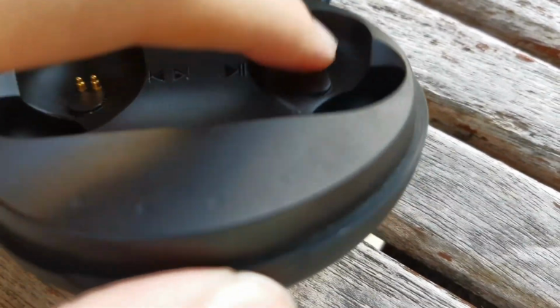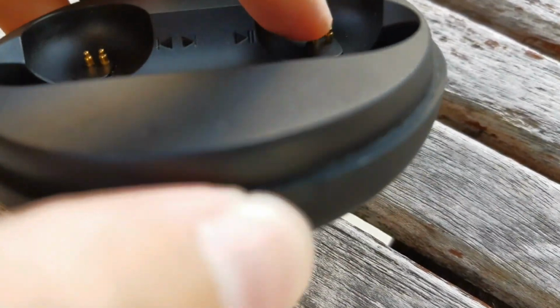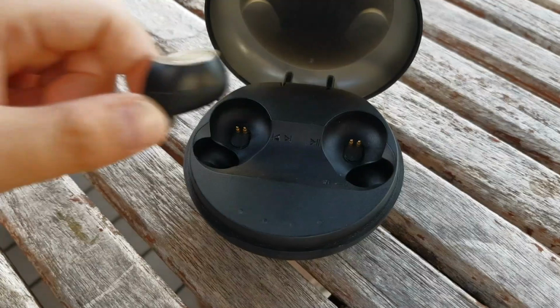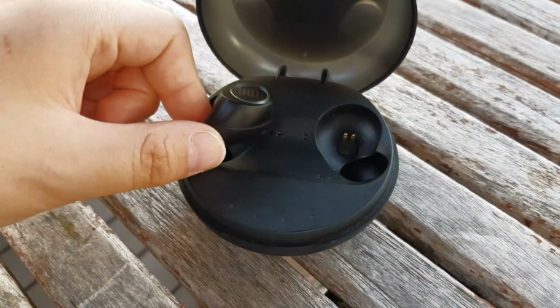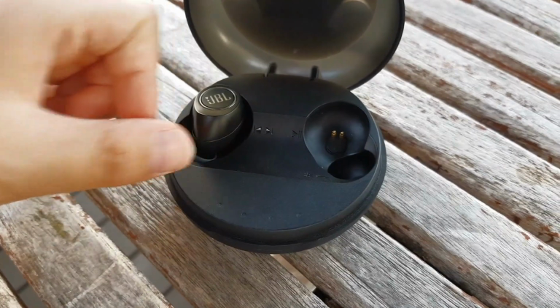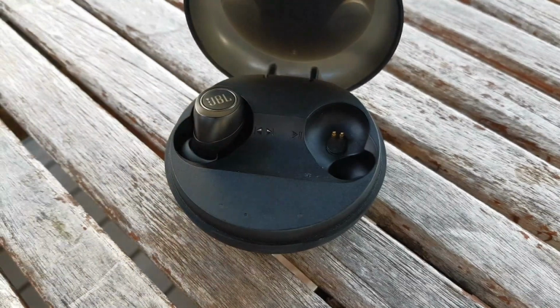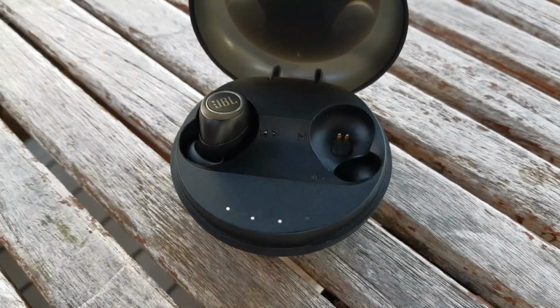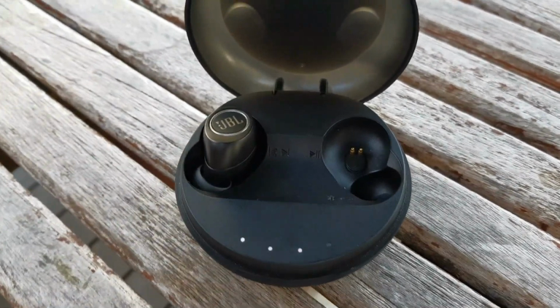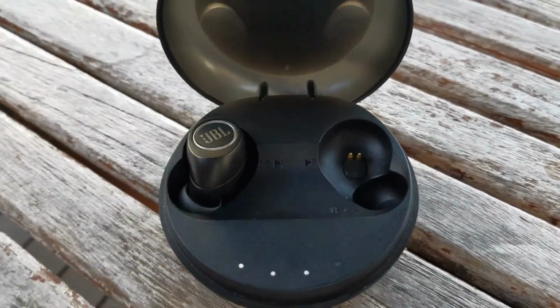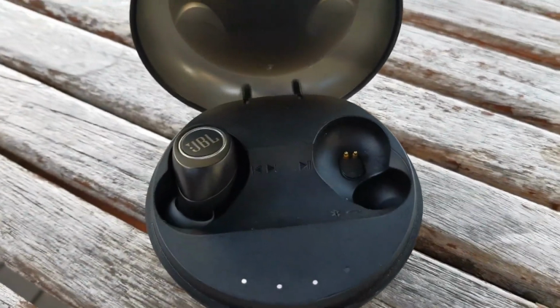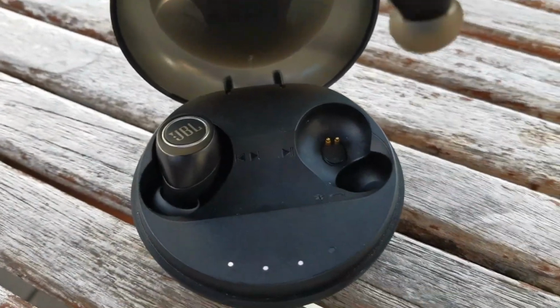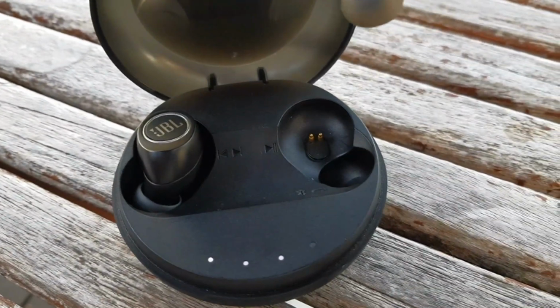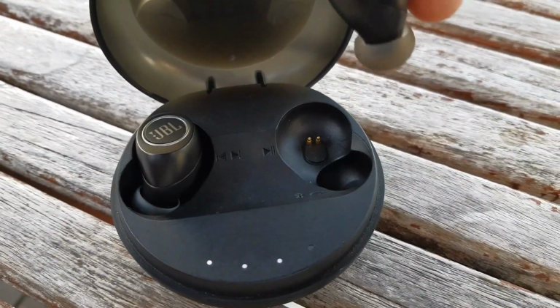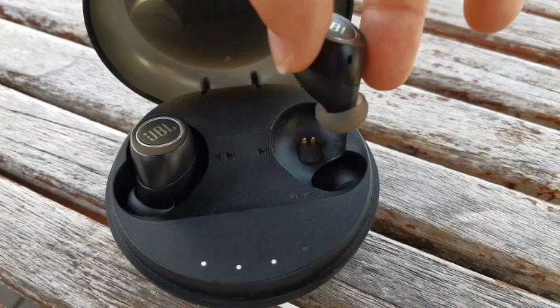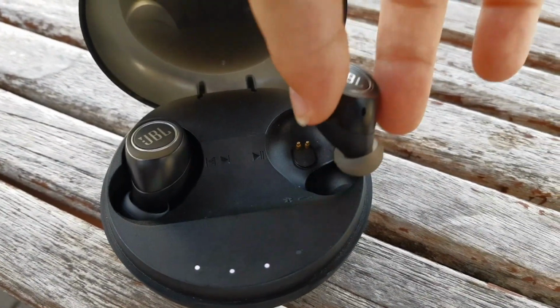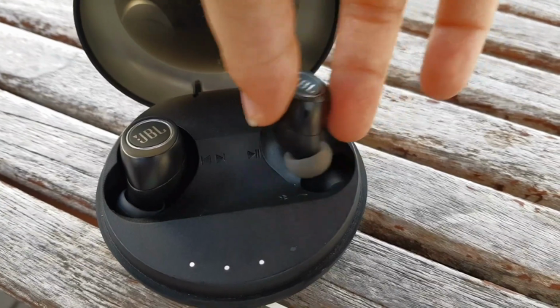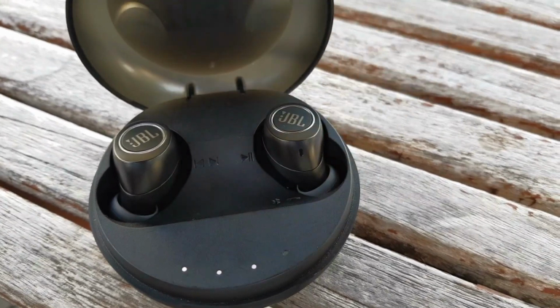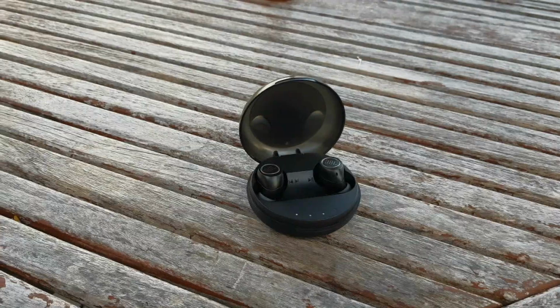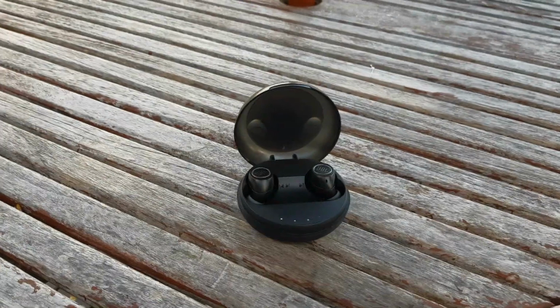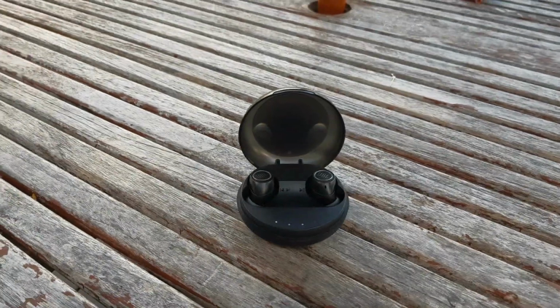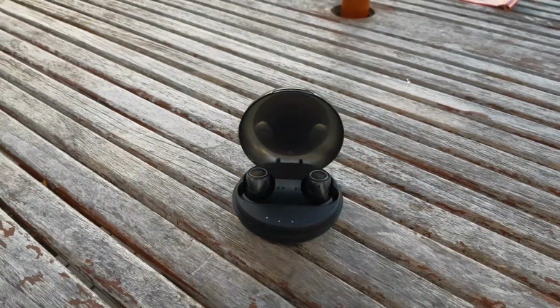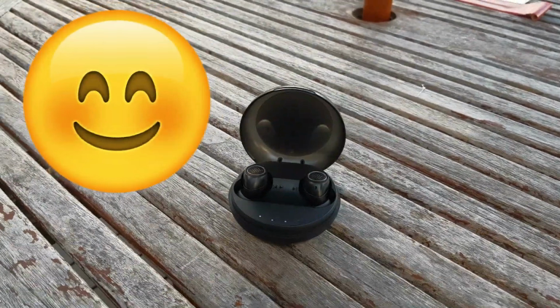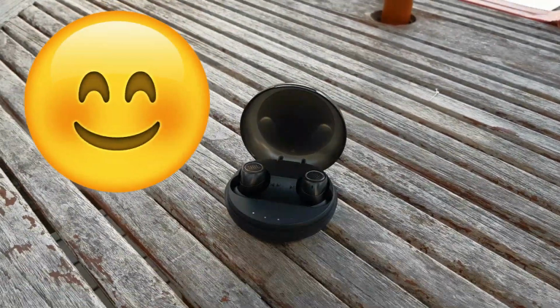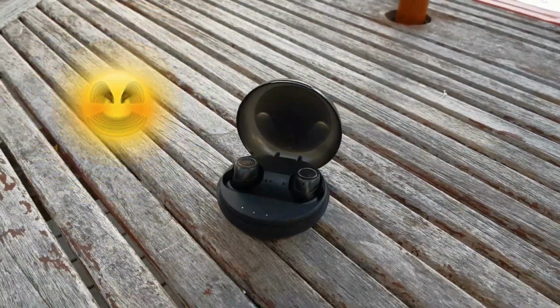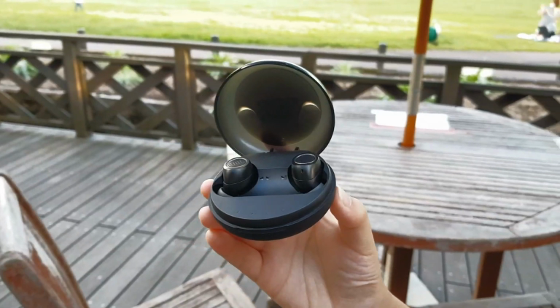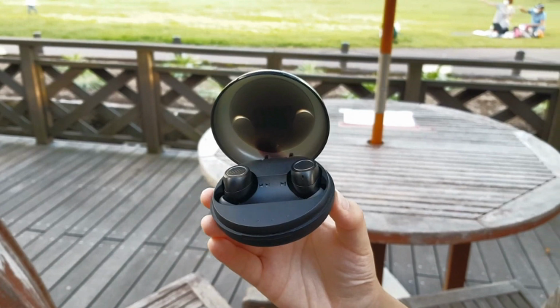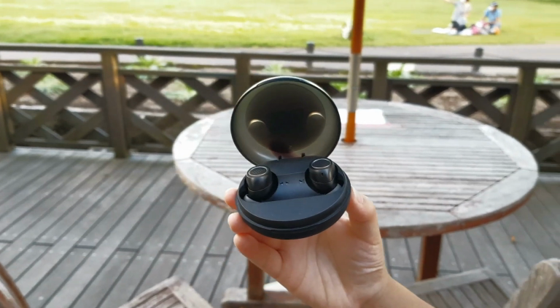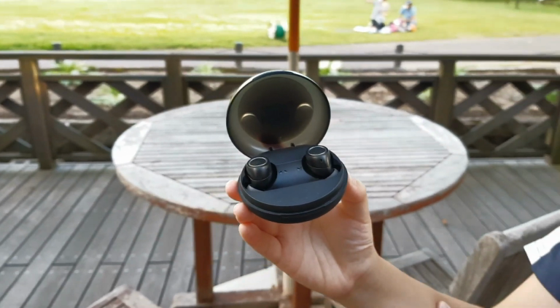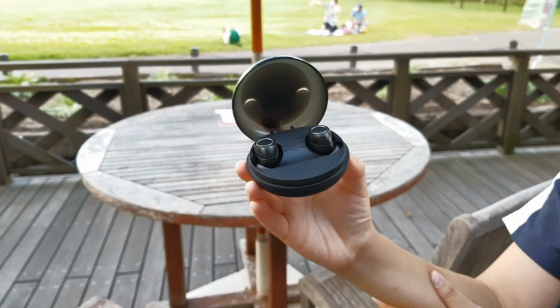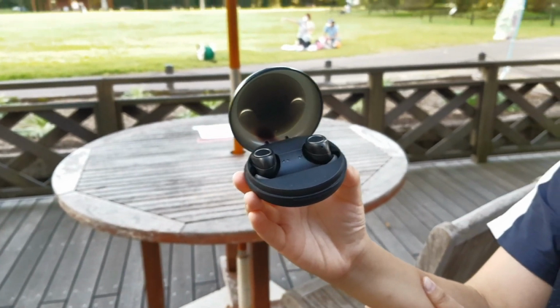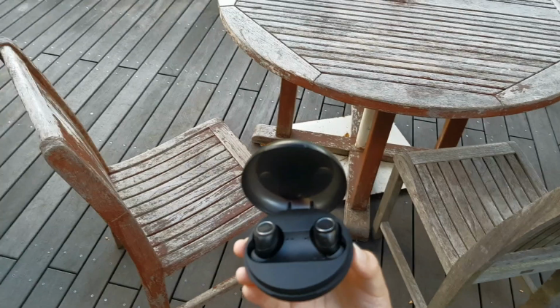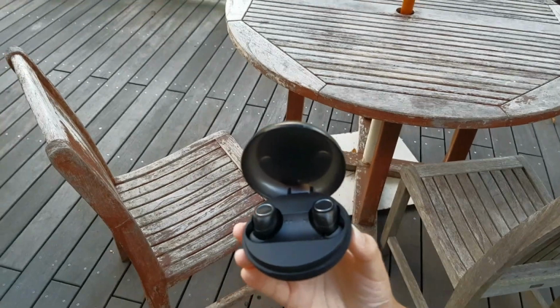If you look at this, you can see that each earbud goes into its place, which is really cool. In my opinion it's not a bad device — I just wish the sound quality was a little better.